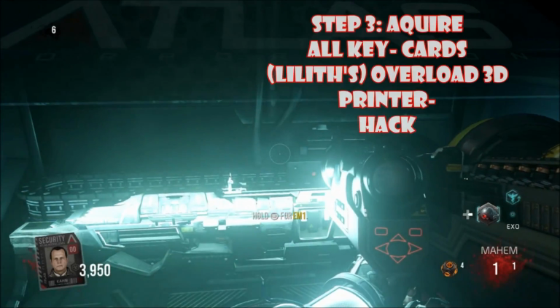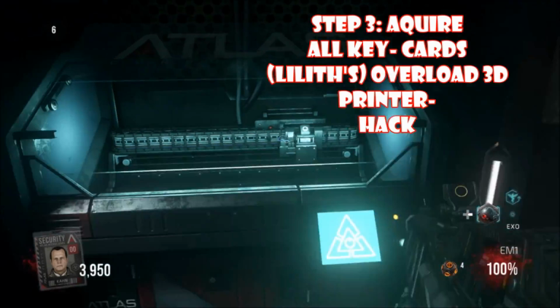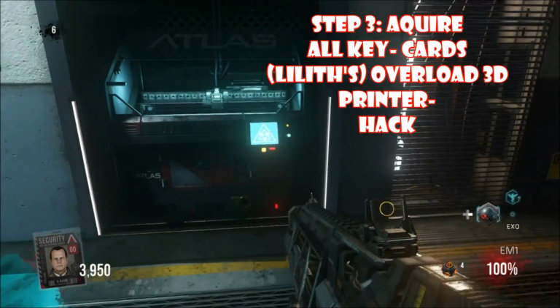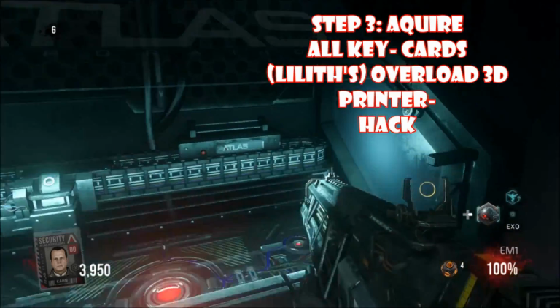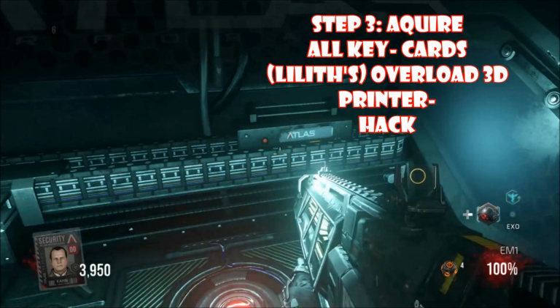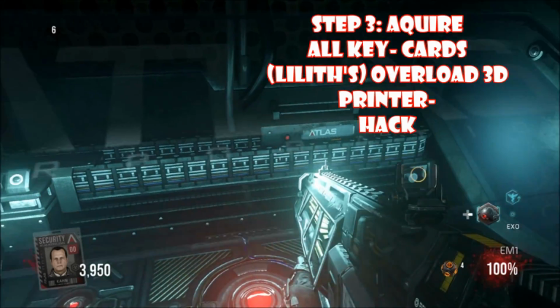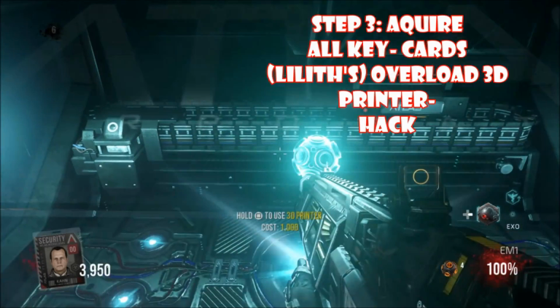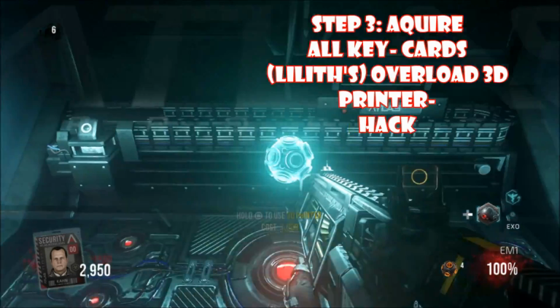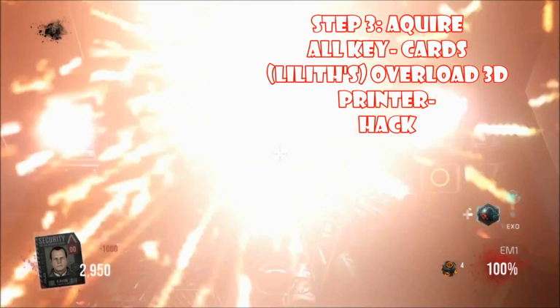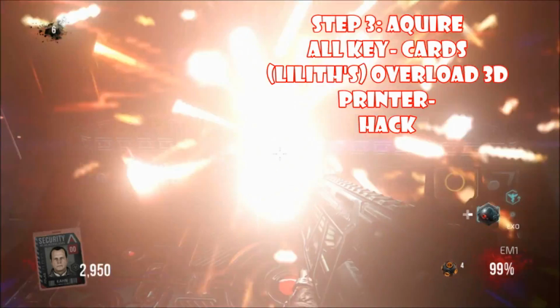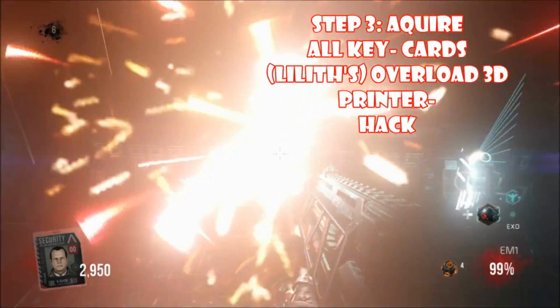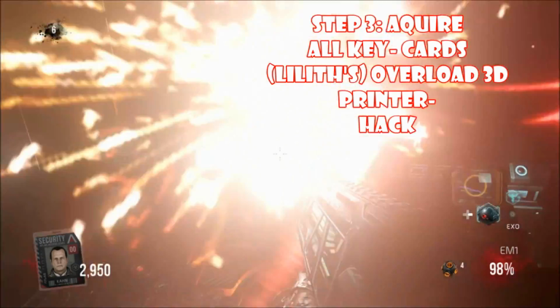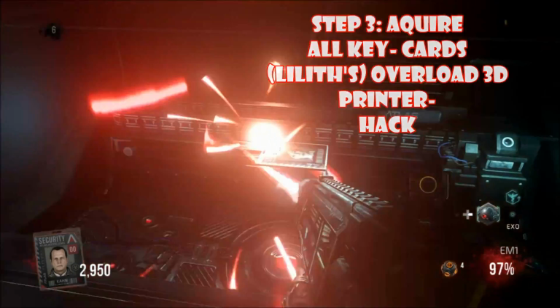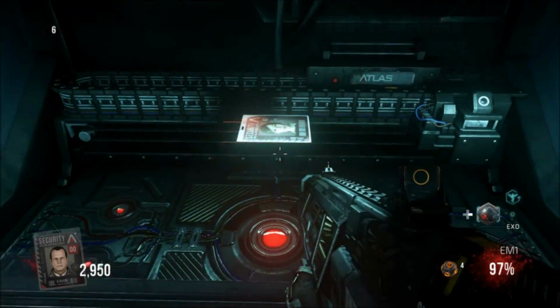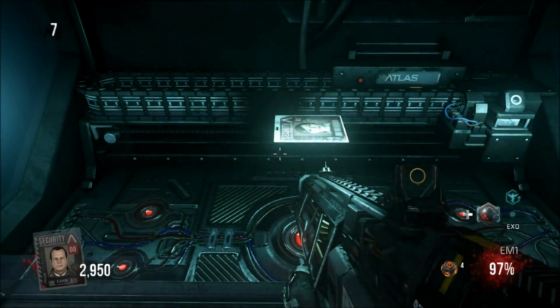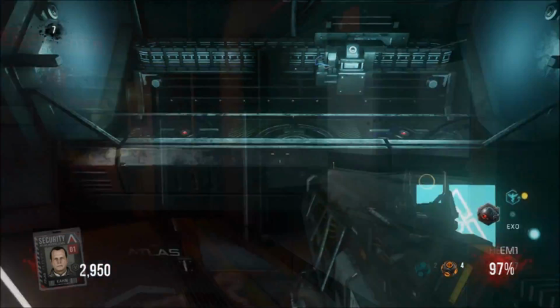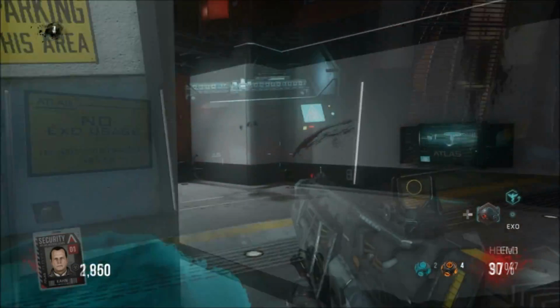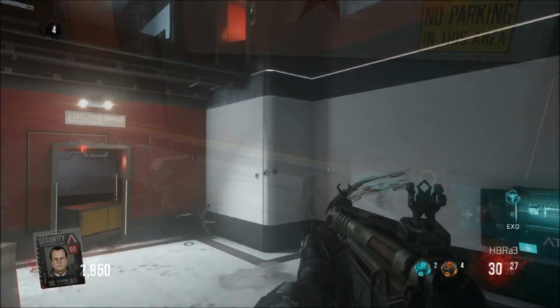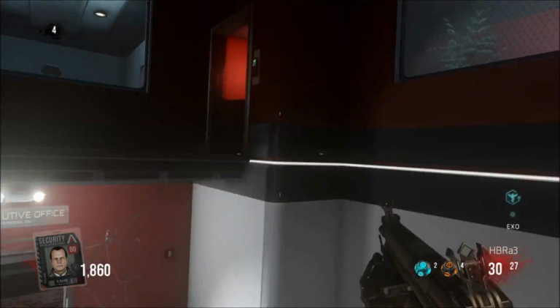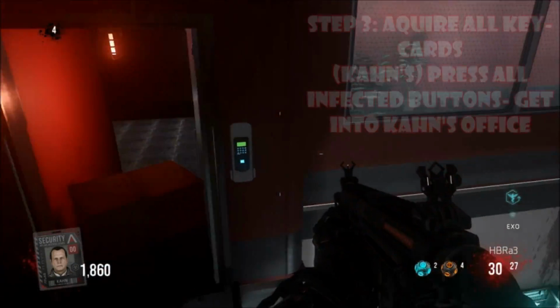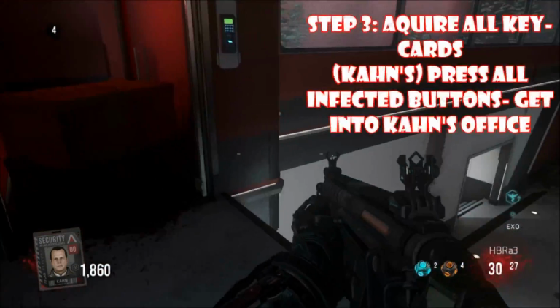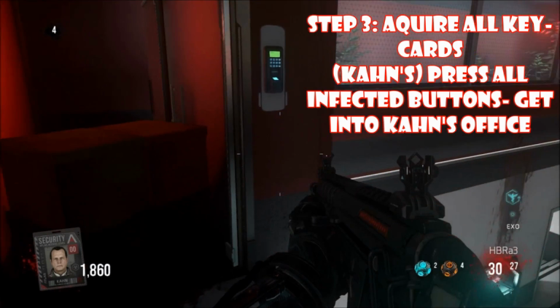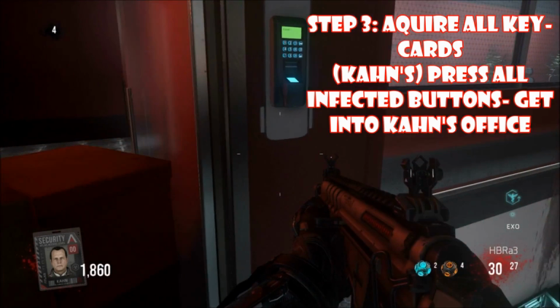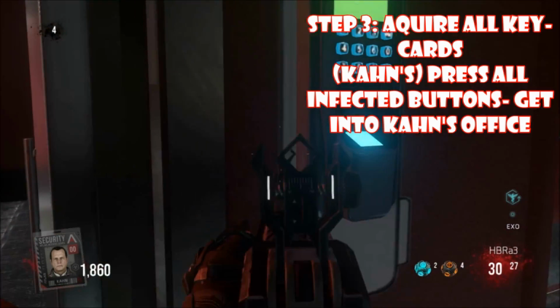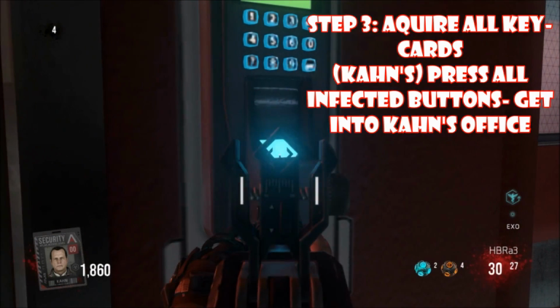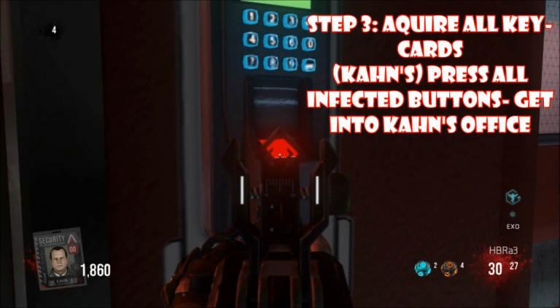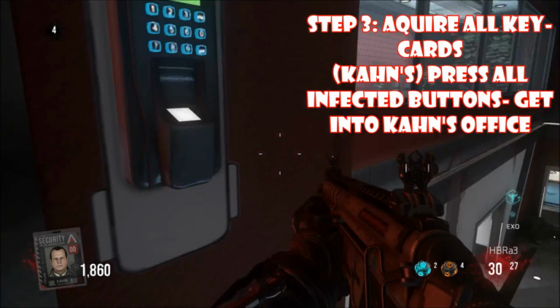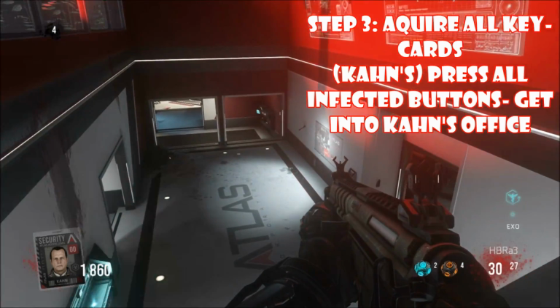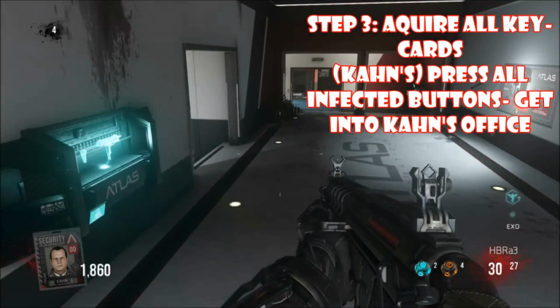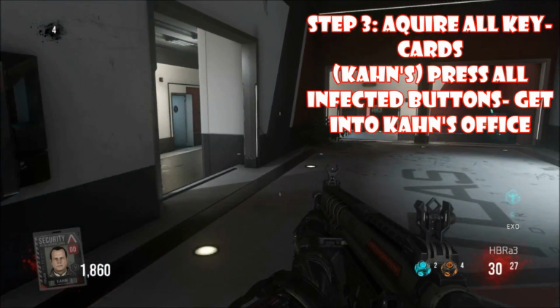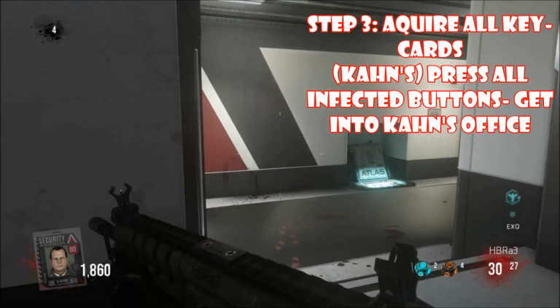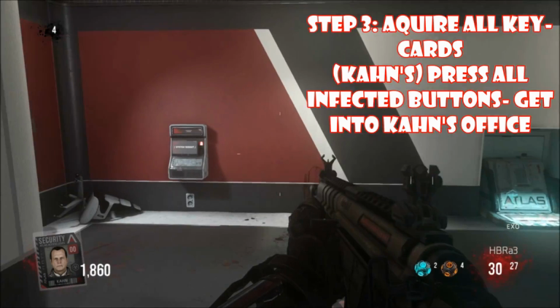Next is Lilith's card, which requires you to overload the 3D printer. Note that all players have to get the card corresponding to the character they're playing as.